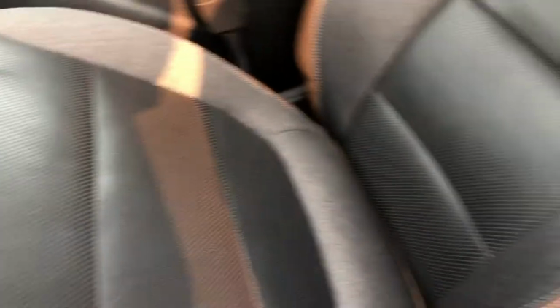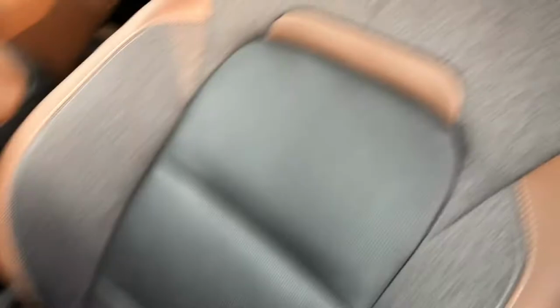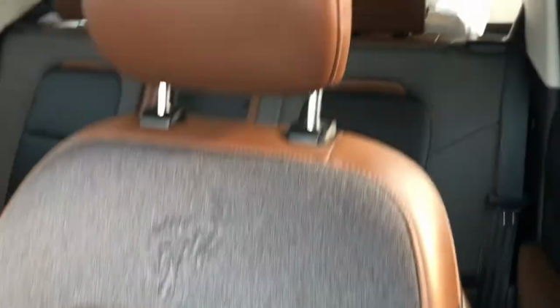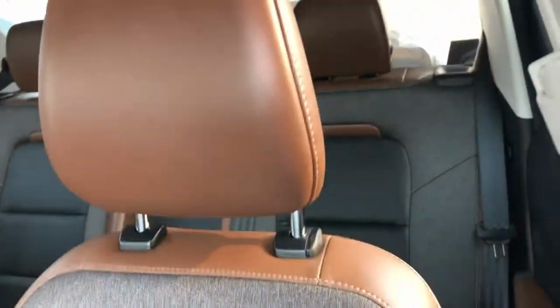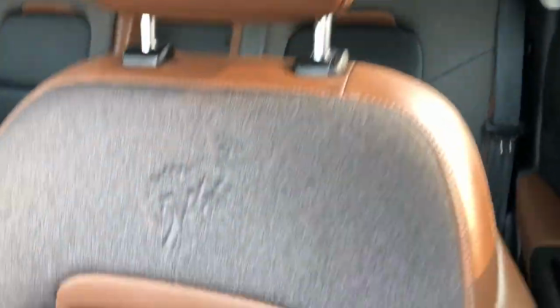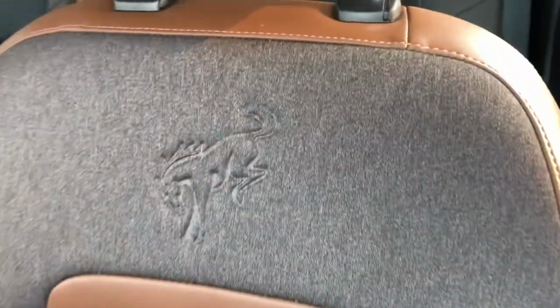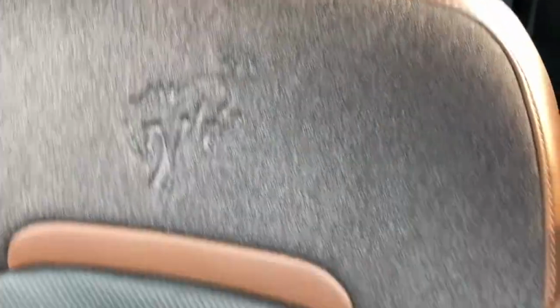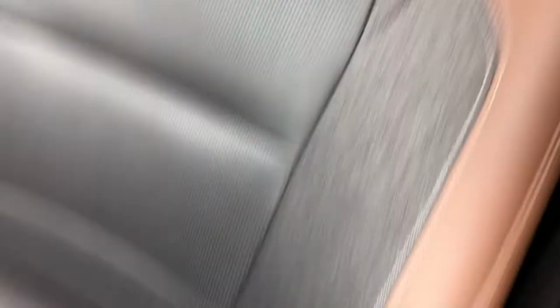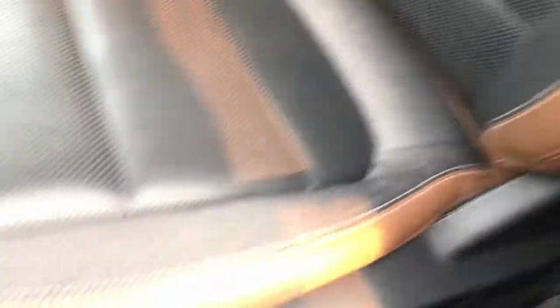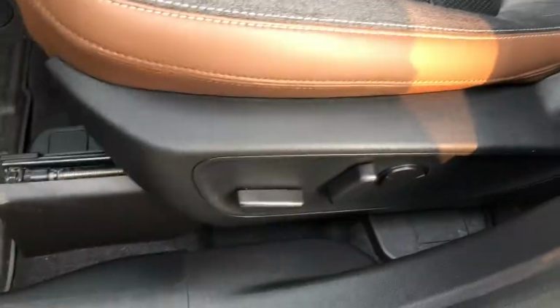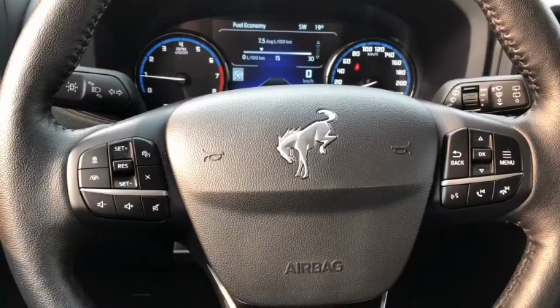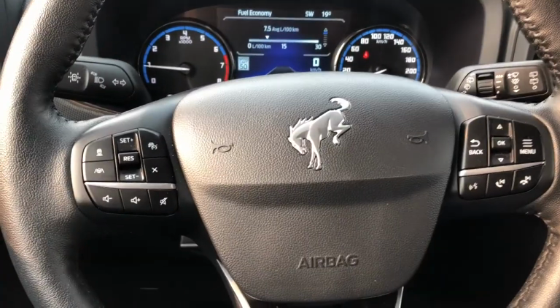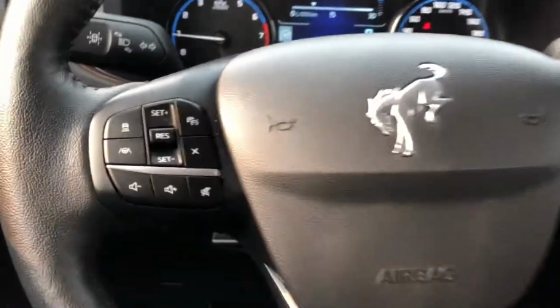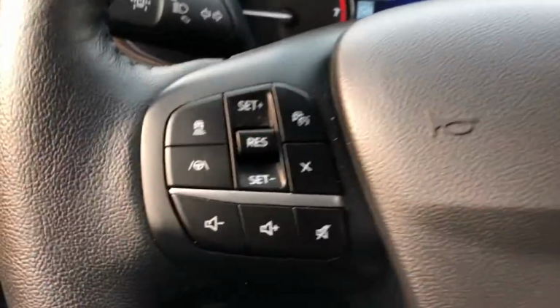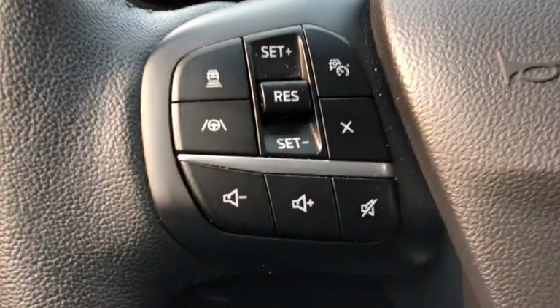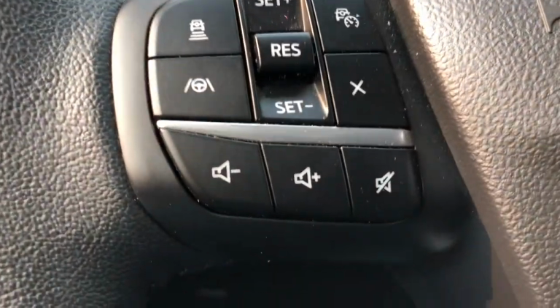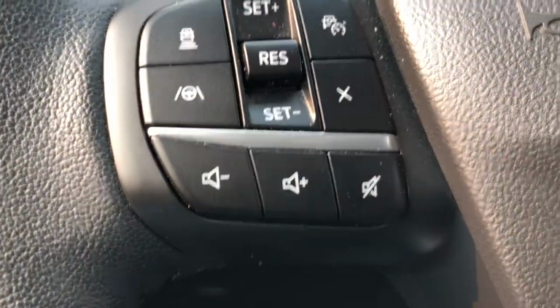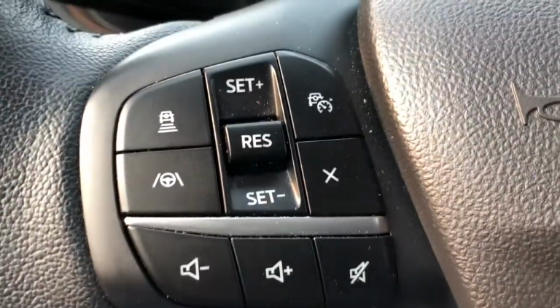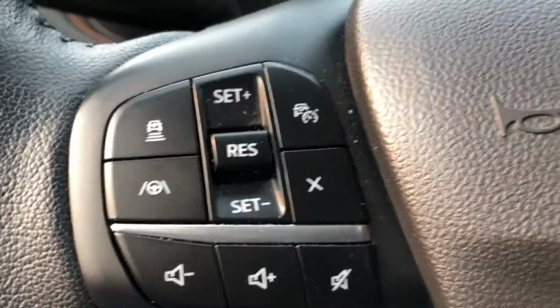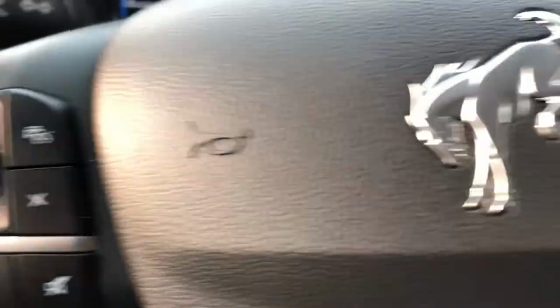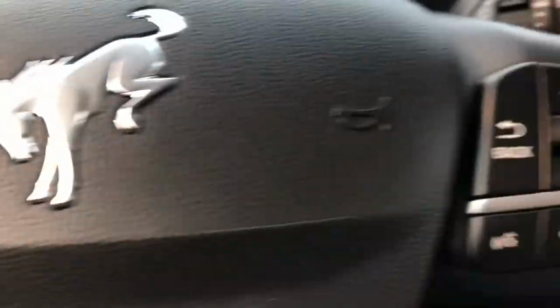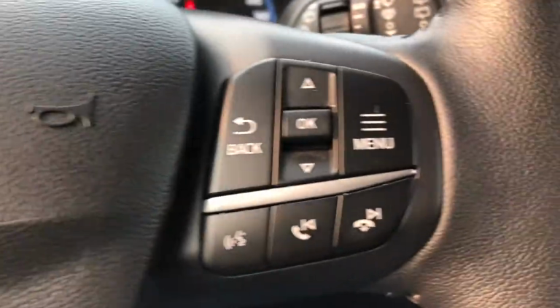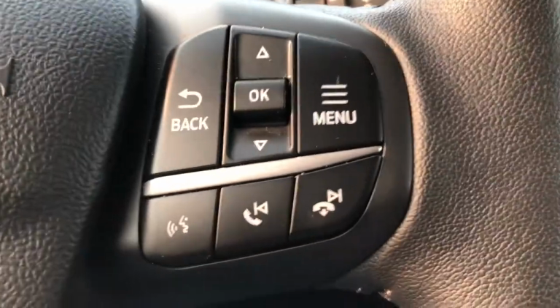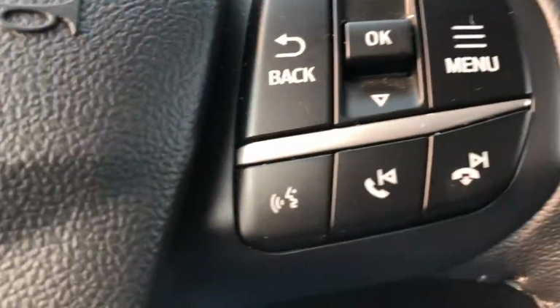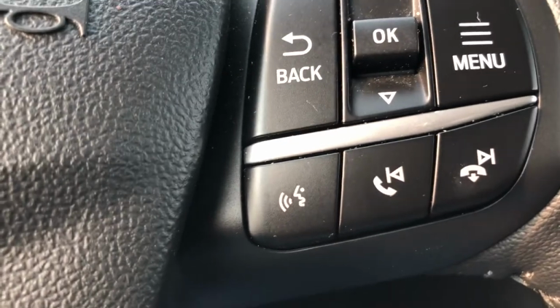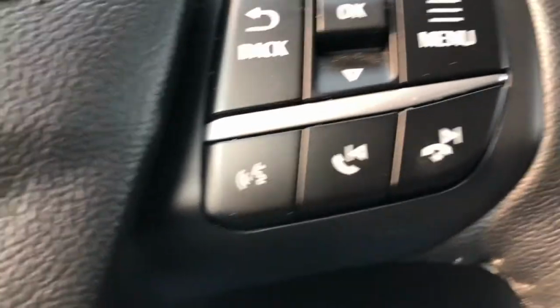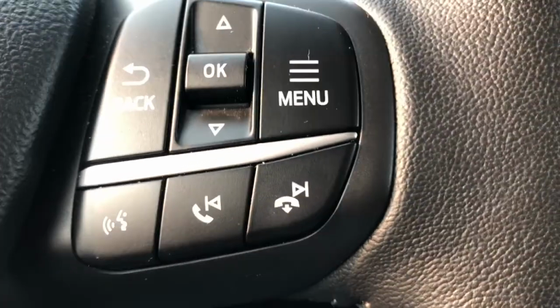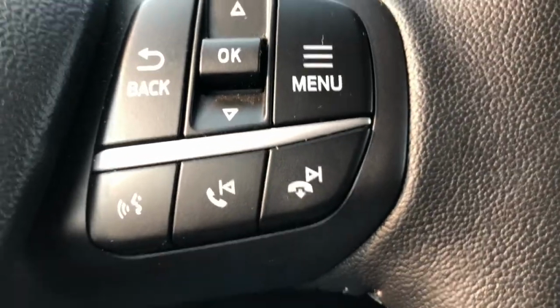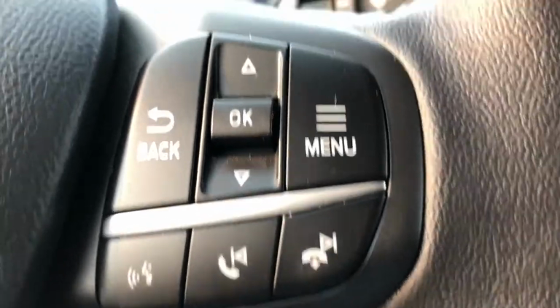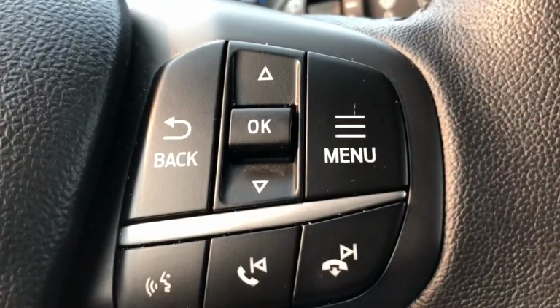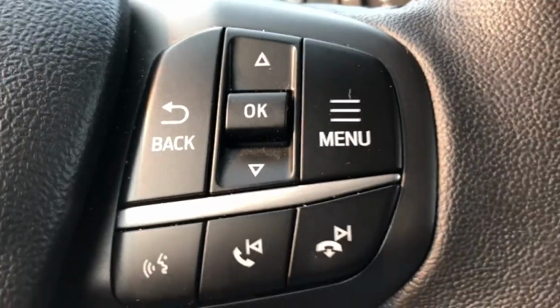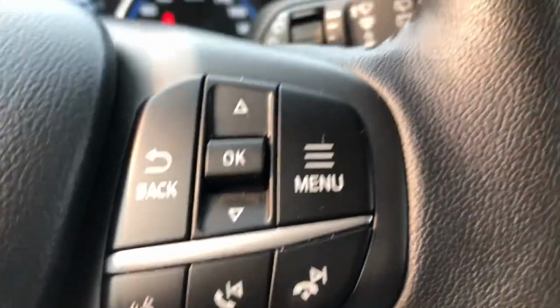The front seat does have the Bronco etching there. Taking a look at the steering wheel, on the left-hand side you do have your steering wheel mounted audio controls as well as your adaptive cruise control buttons. On the right-hand side you have your voice recognition, your phone controls, as well as the buttons for your dashboard menu.